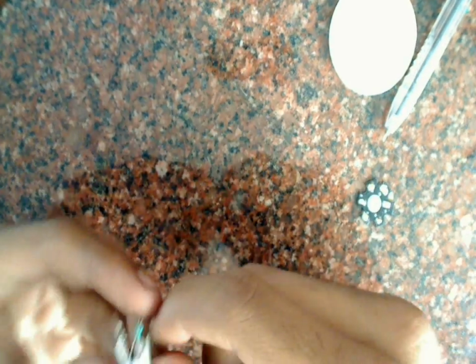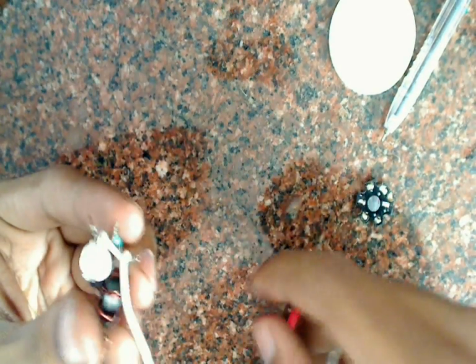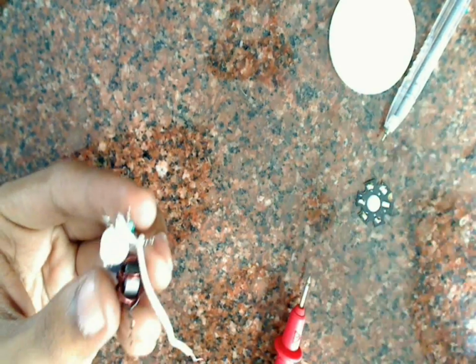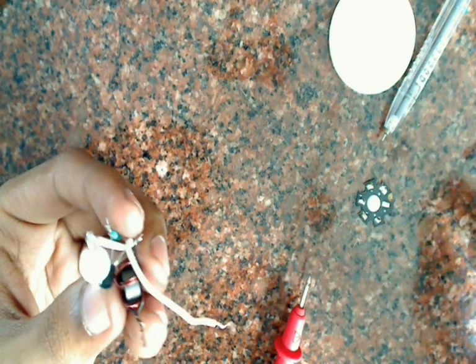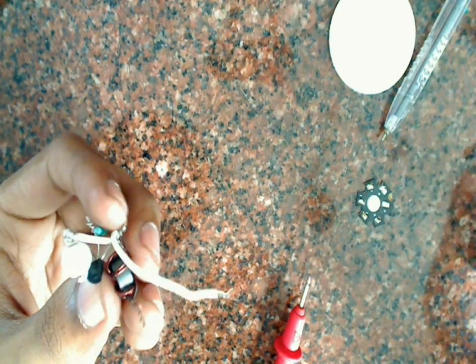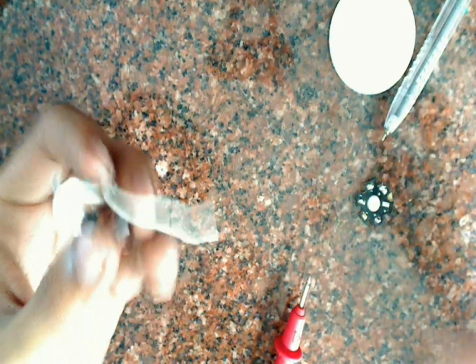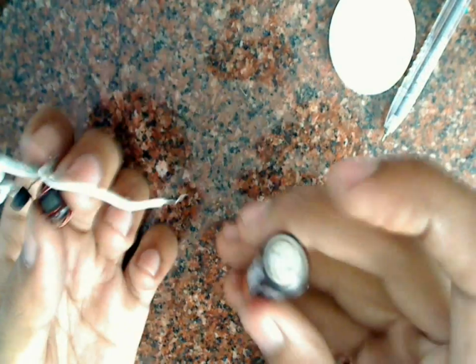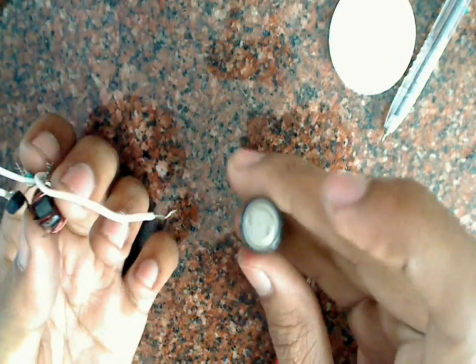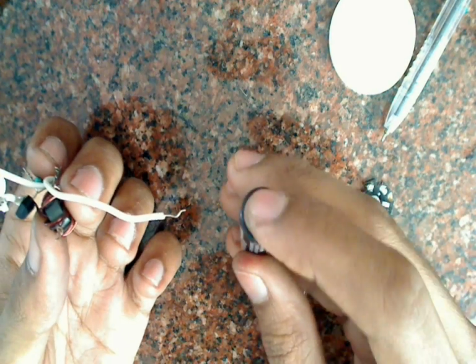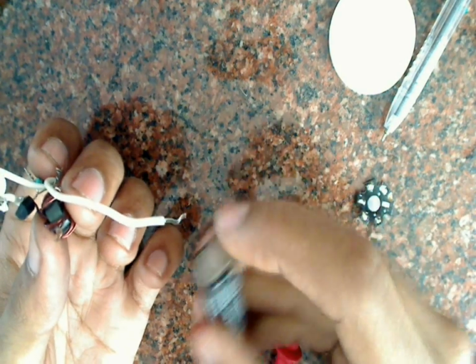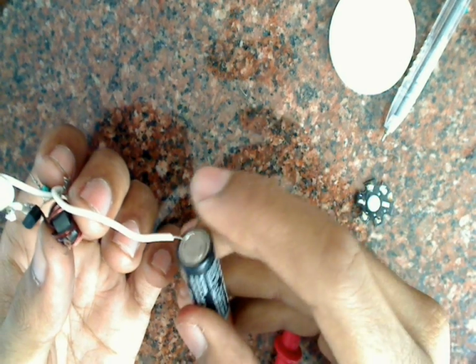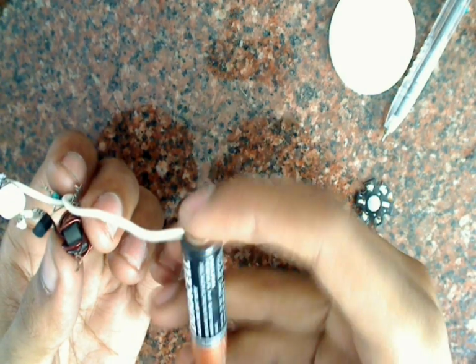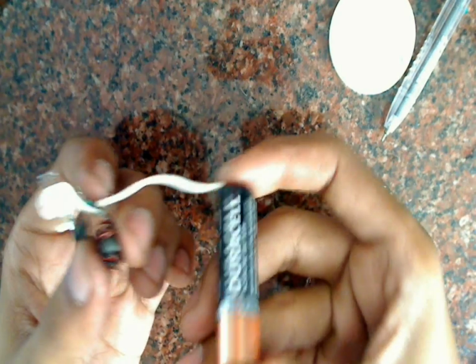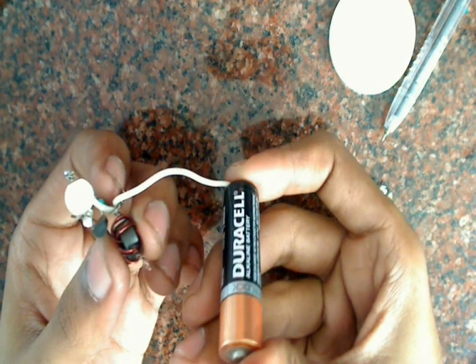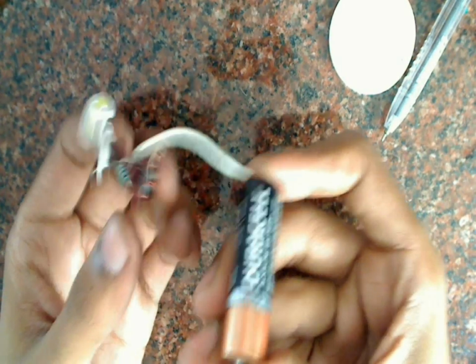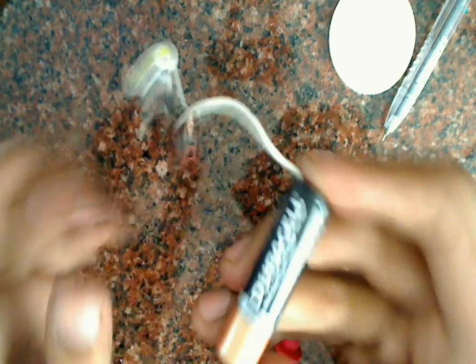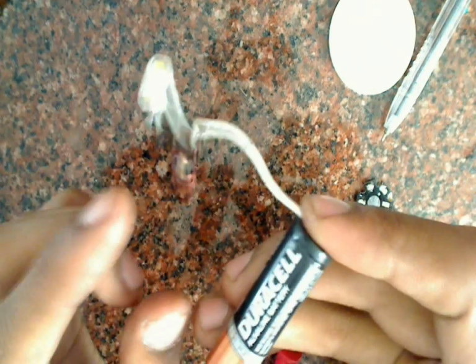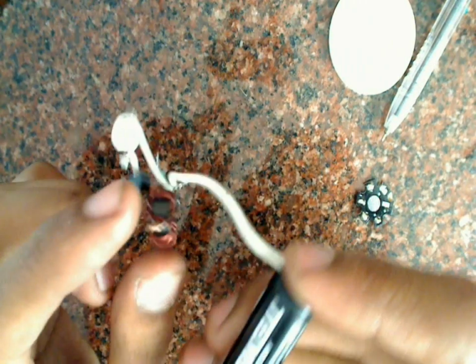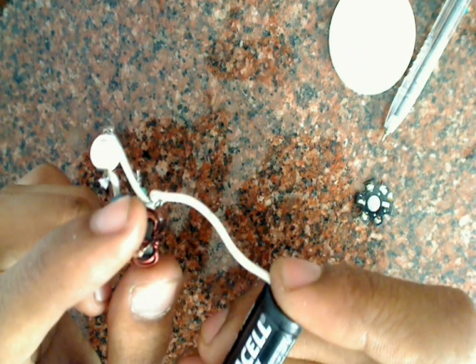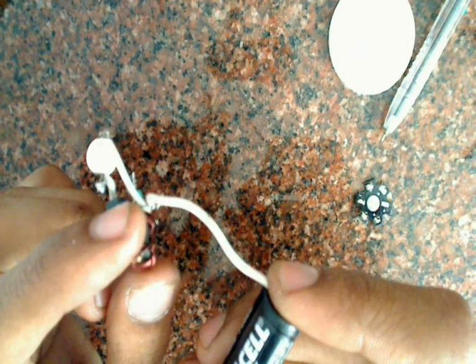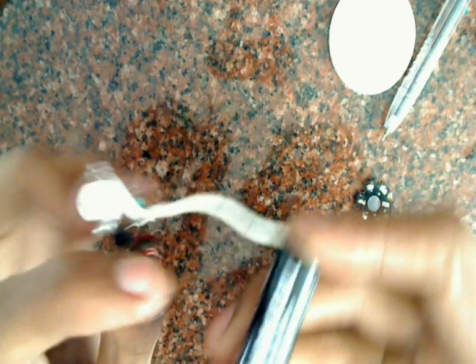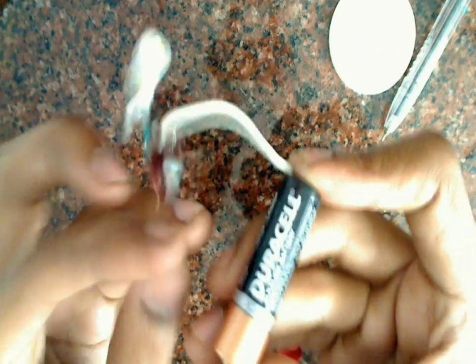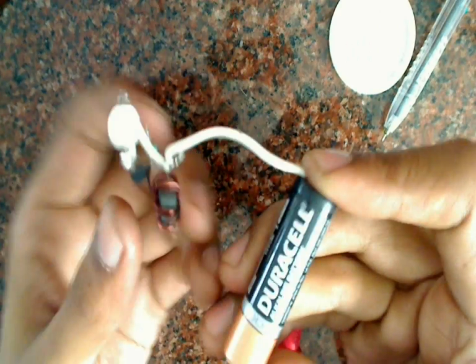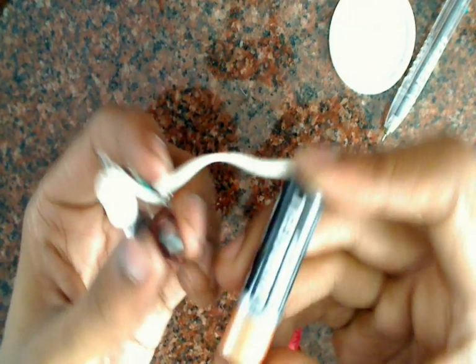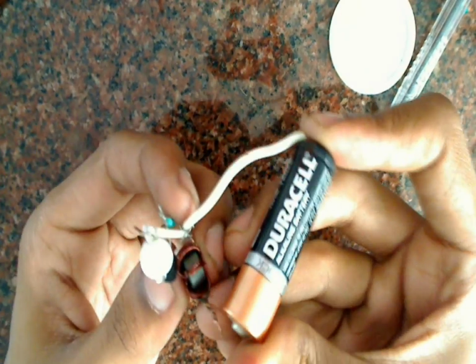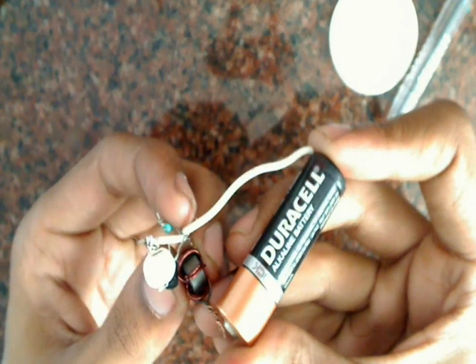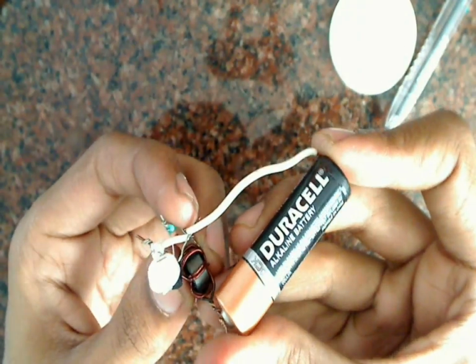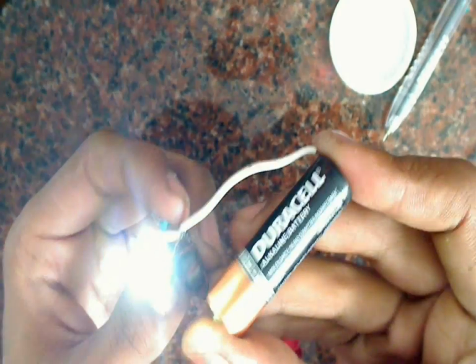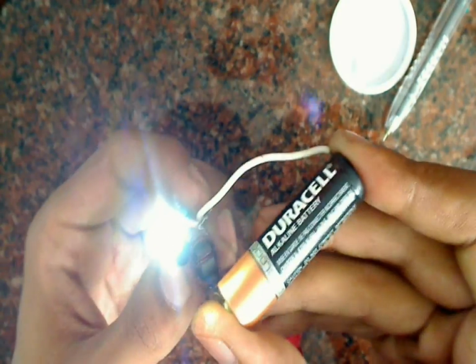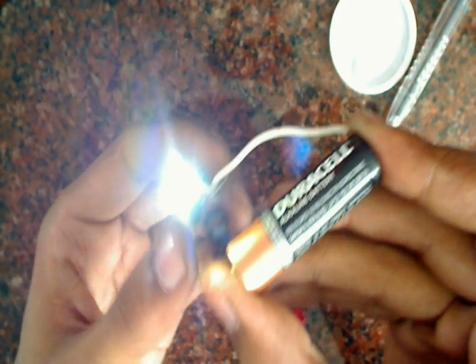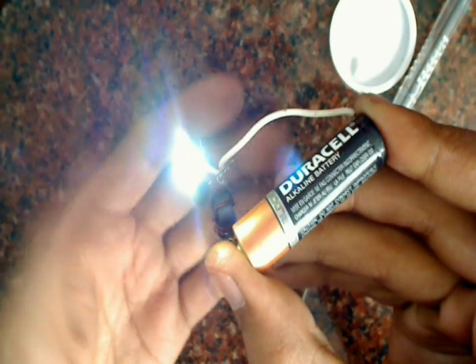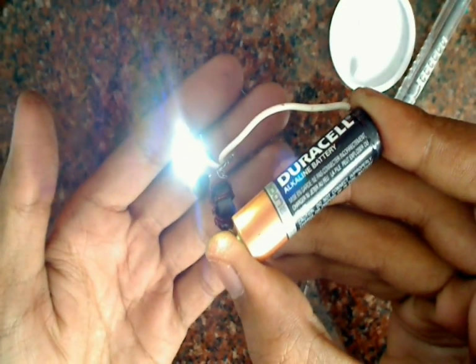Now let us test it. We will connect the negative terminal of the battery to this wire, and the positive terminal to the two joining ends of the coil. As you can see, the LED is working.